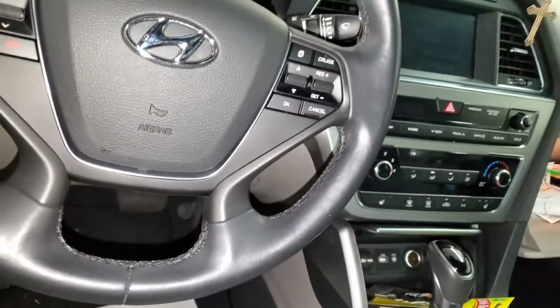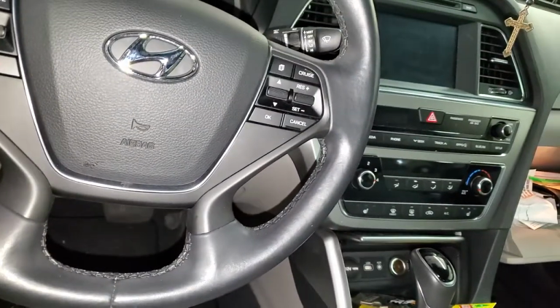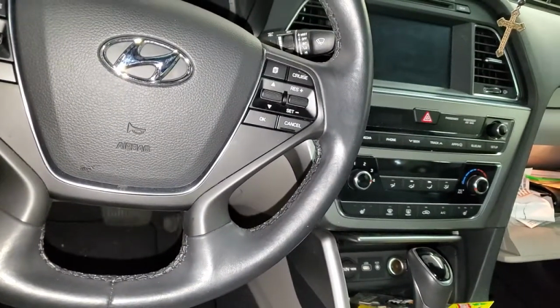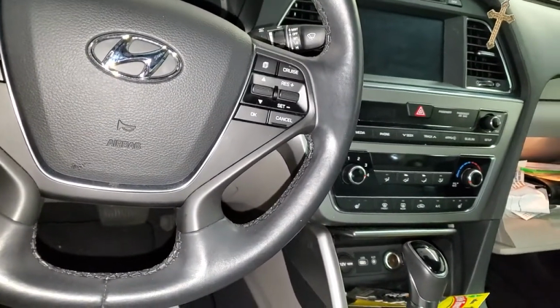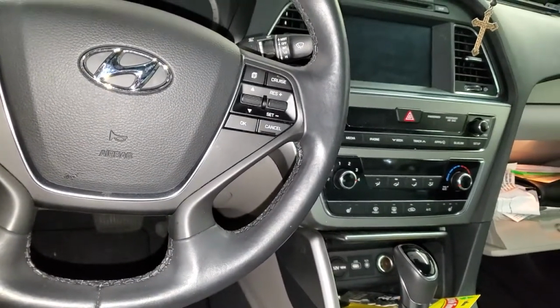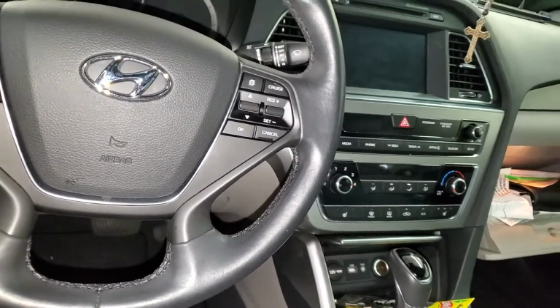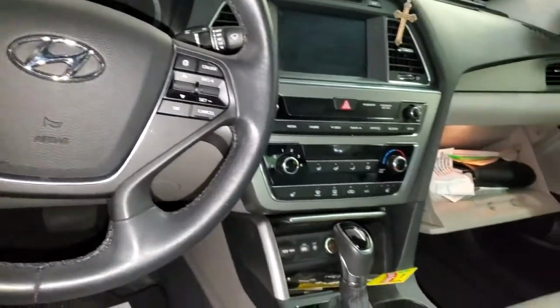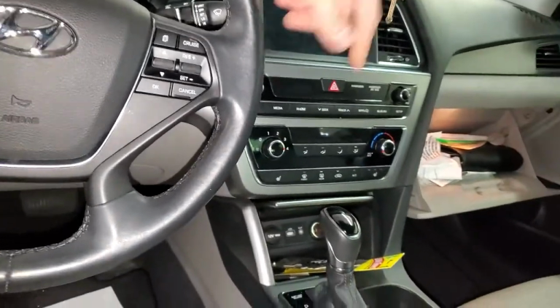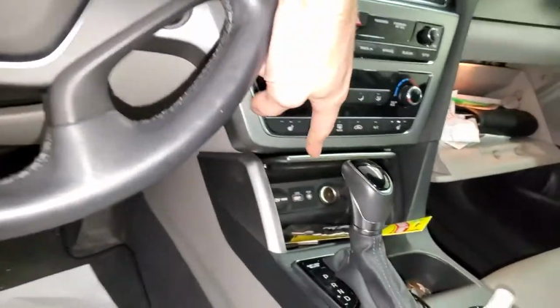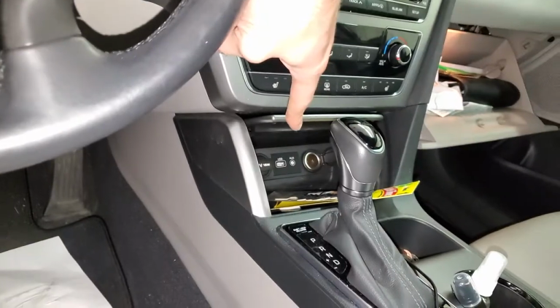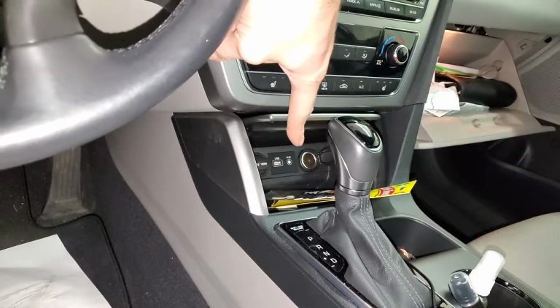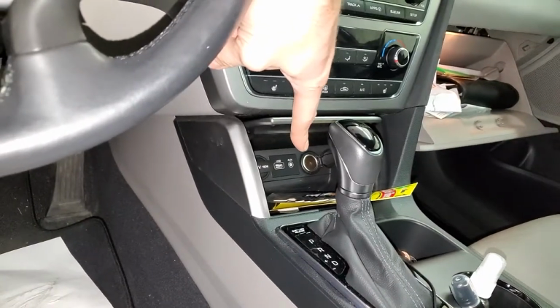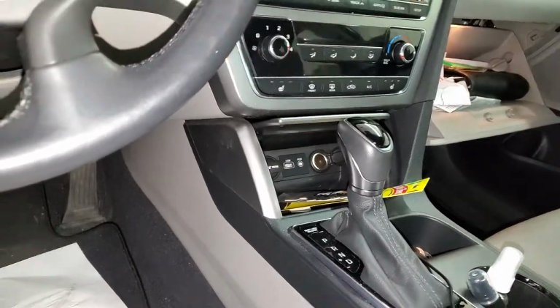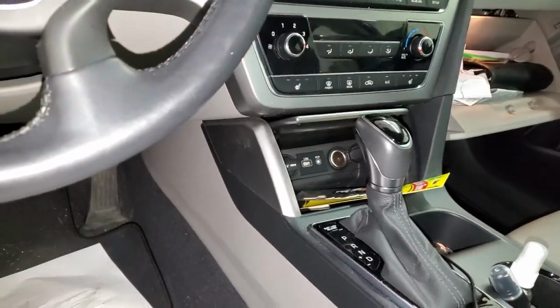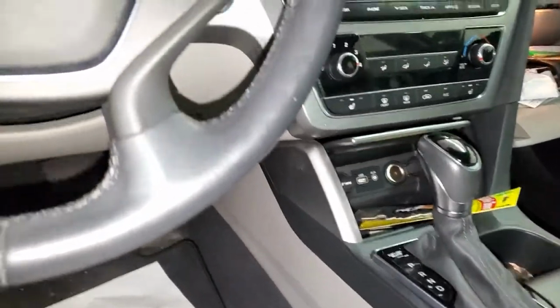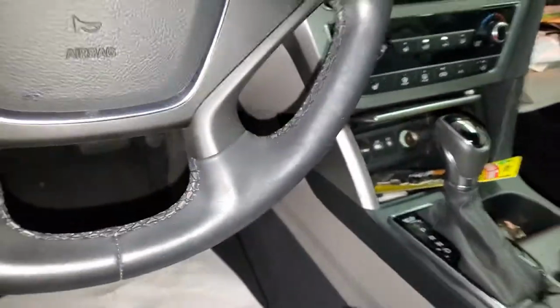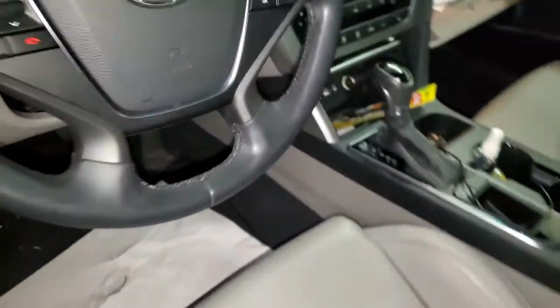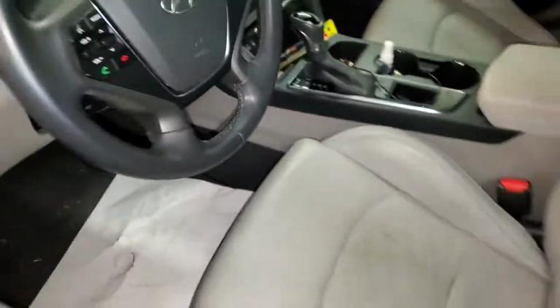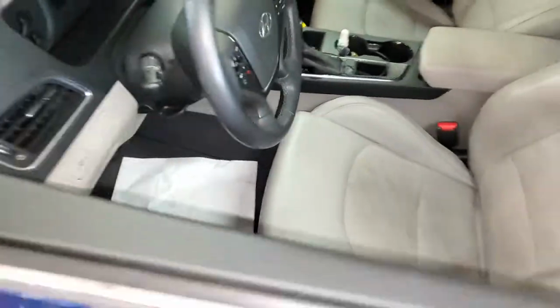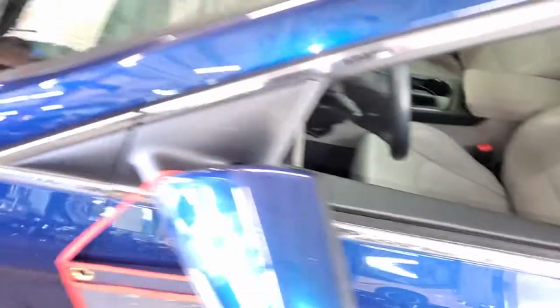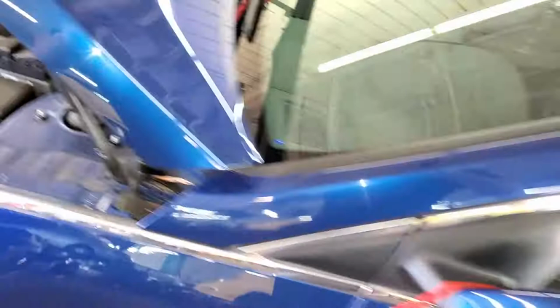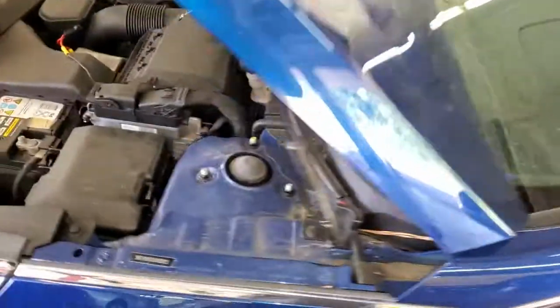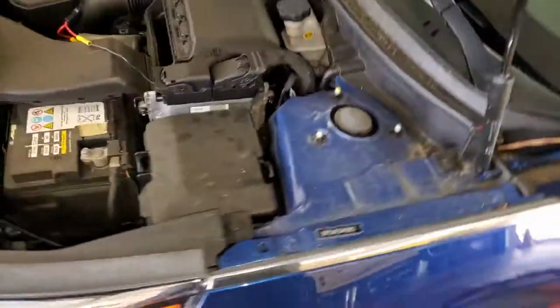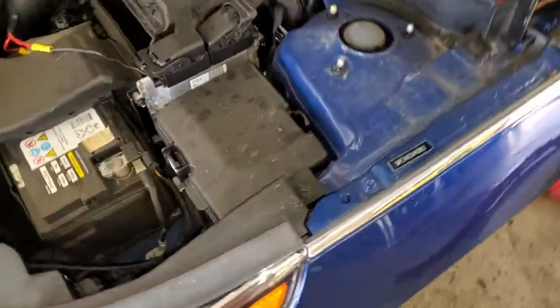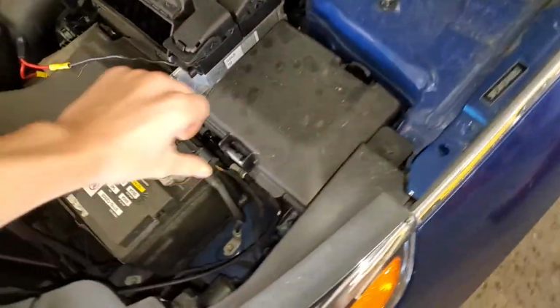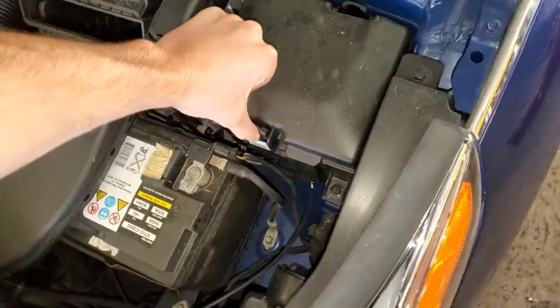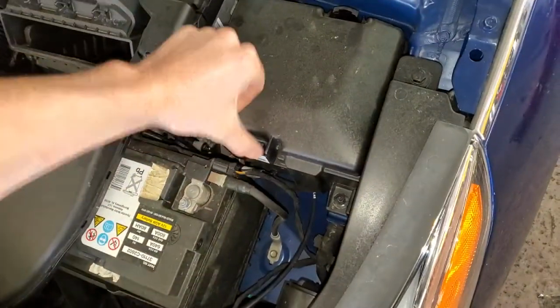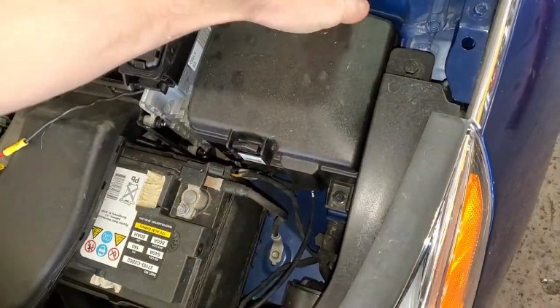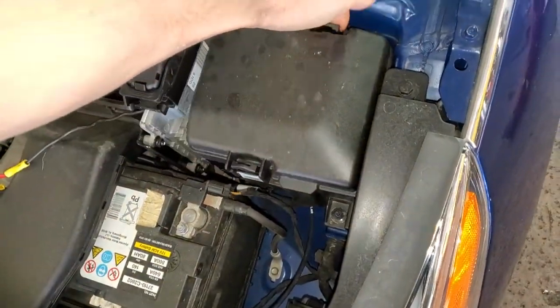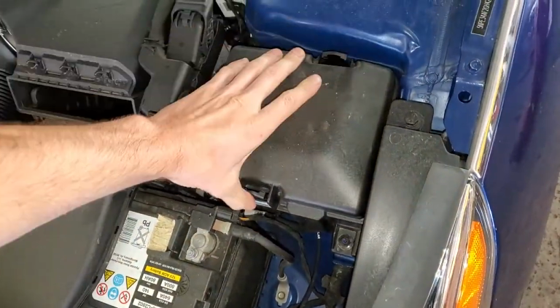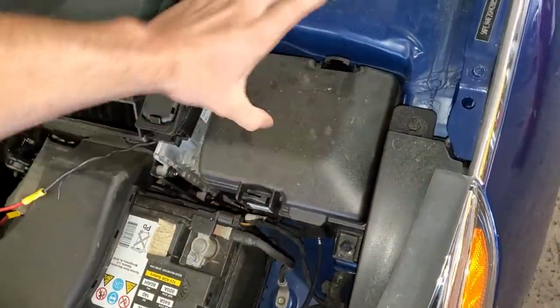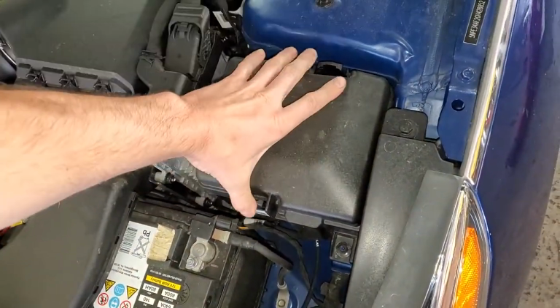What's going on guys? I've got a 2016 Hyundai Sonata and I'm going to use it to point out the location of some important fuses and relays for the power outlets. So make your way under the hood and pop open the fuse box here just by lifting on these tabs.